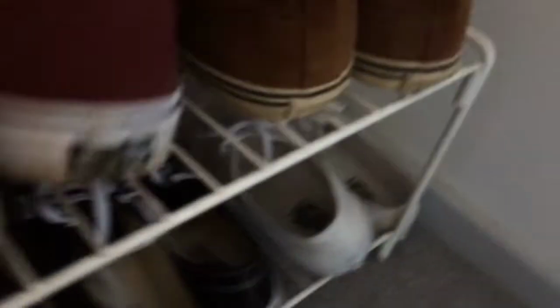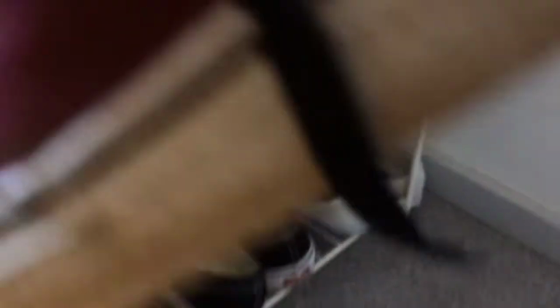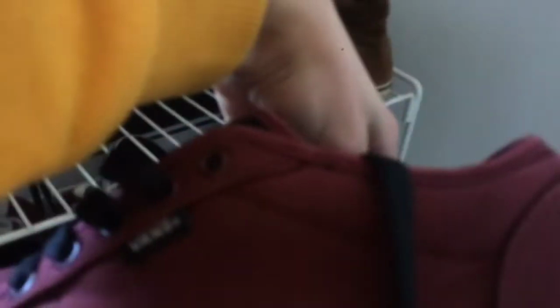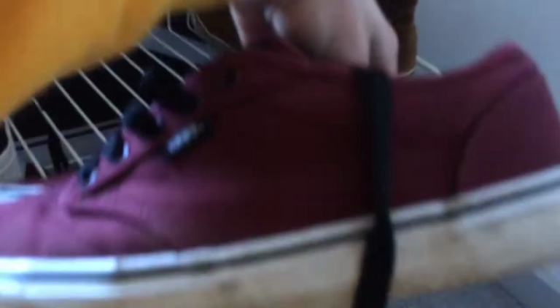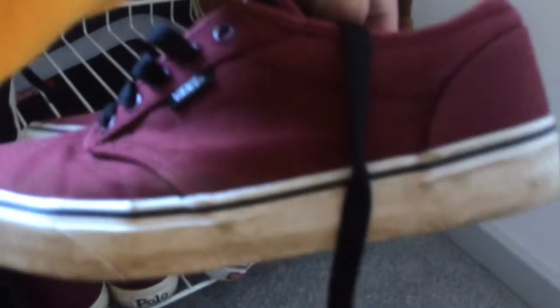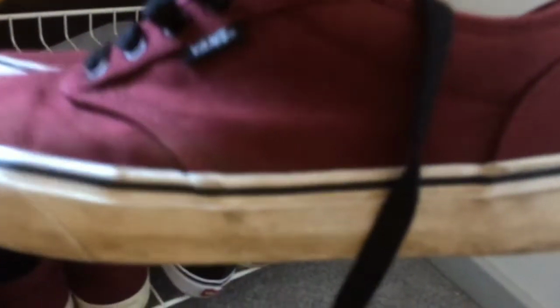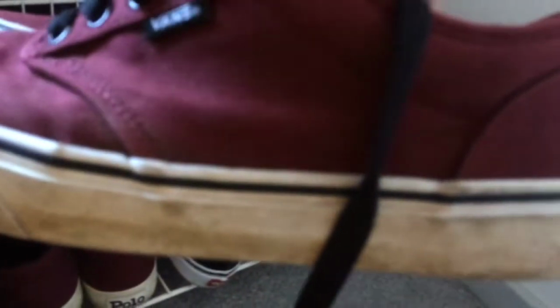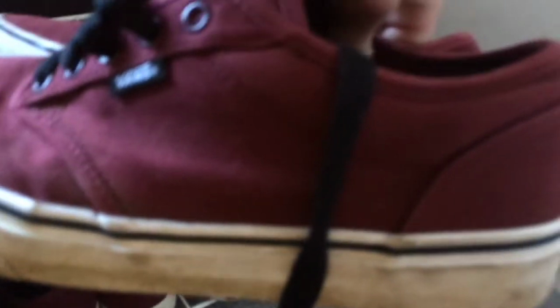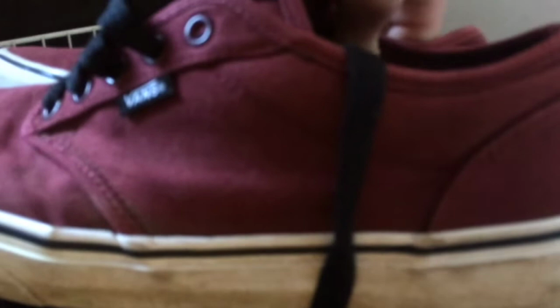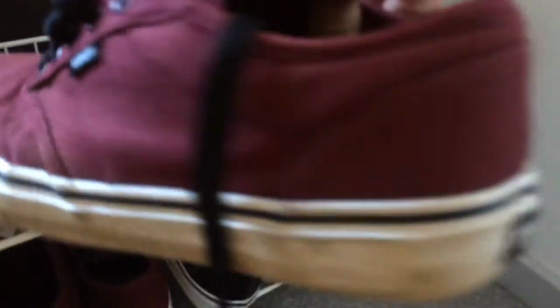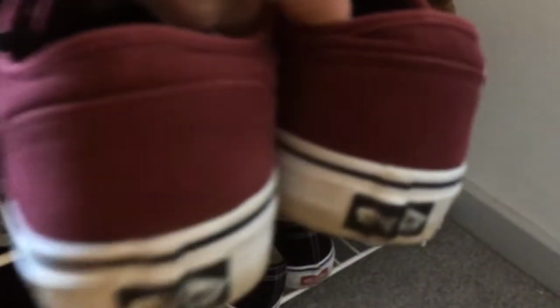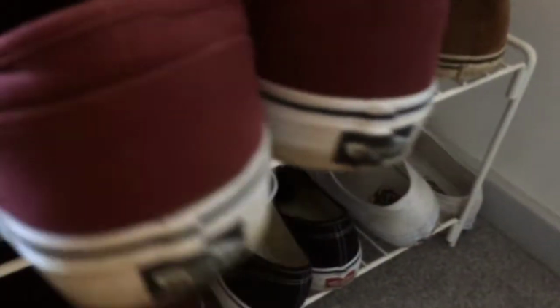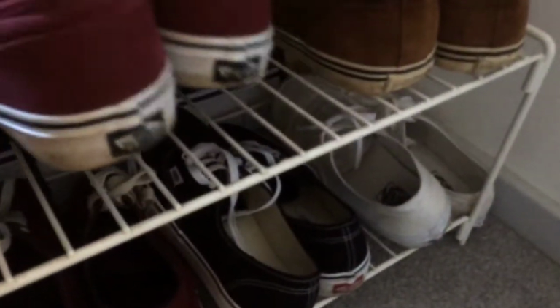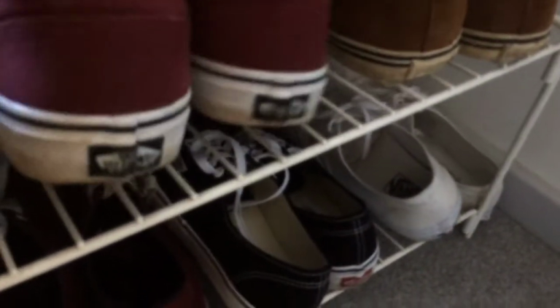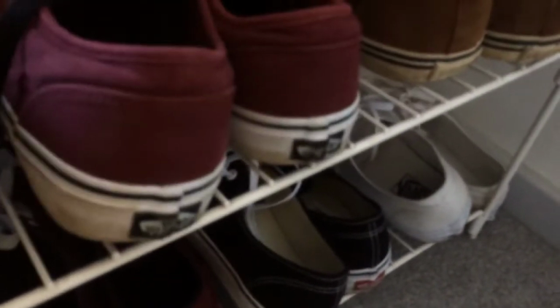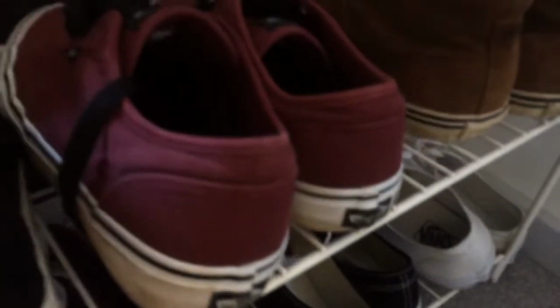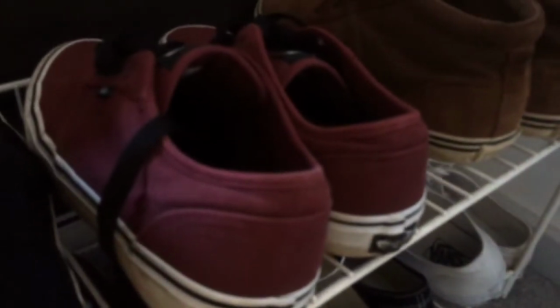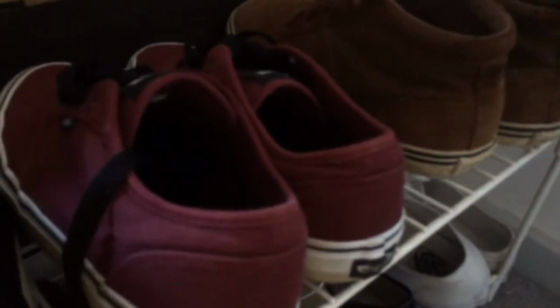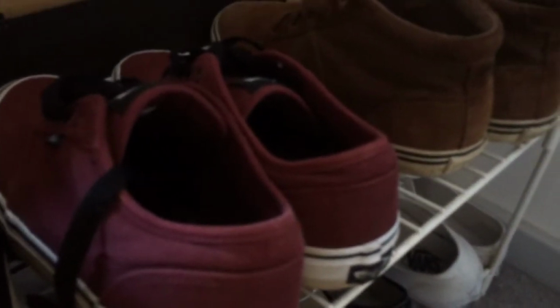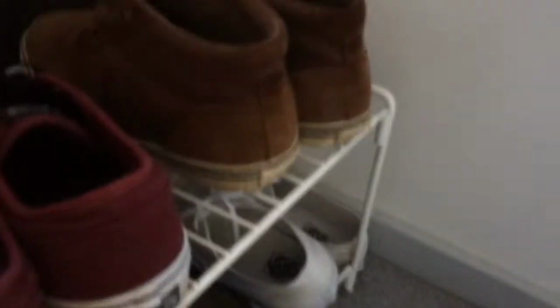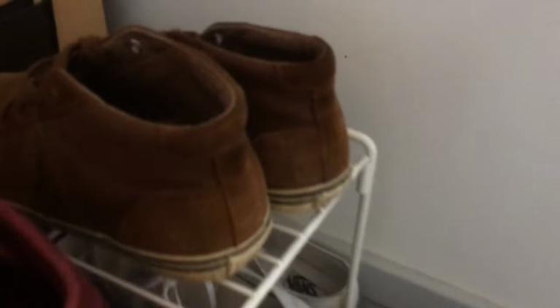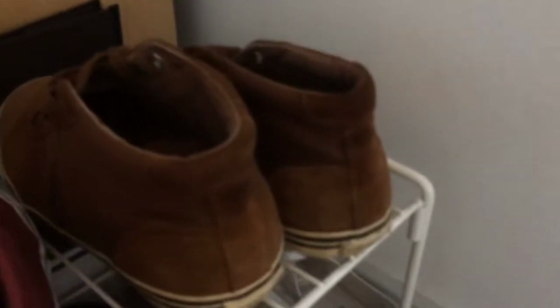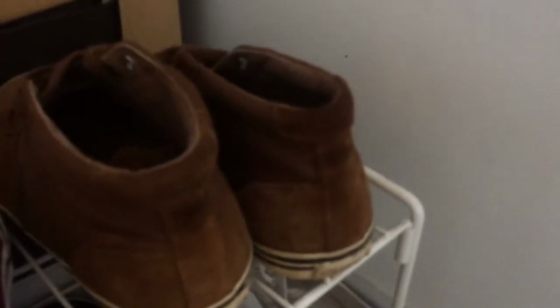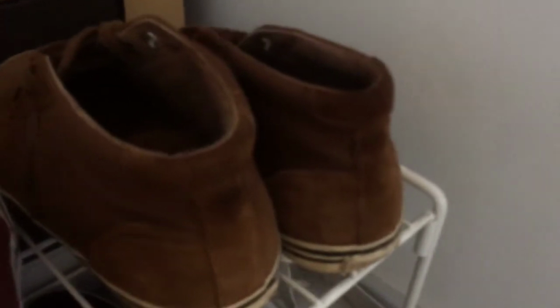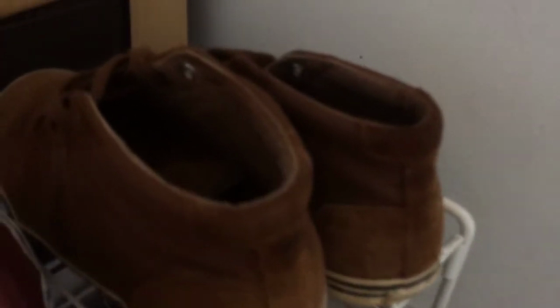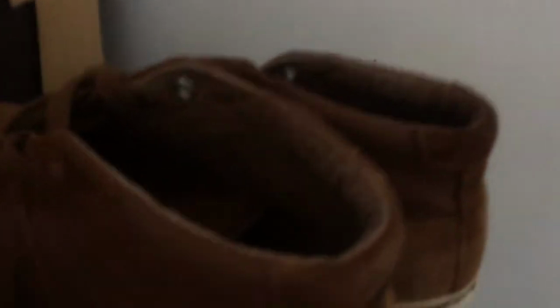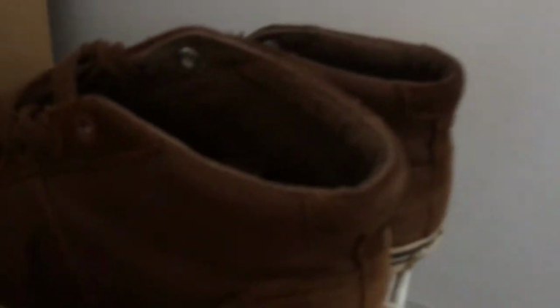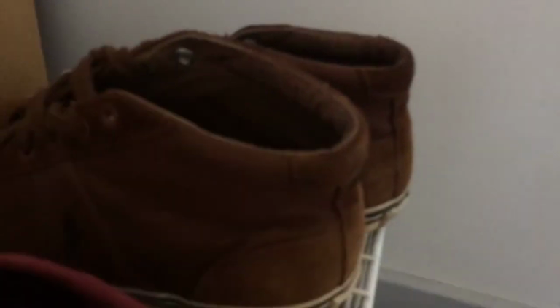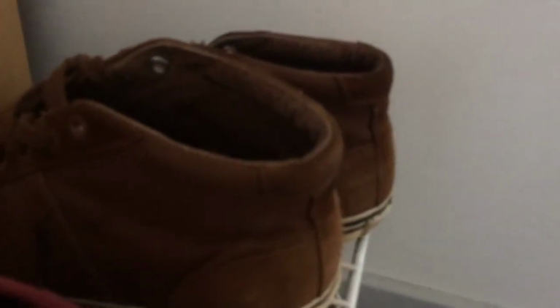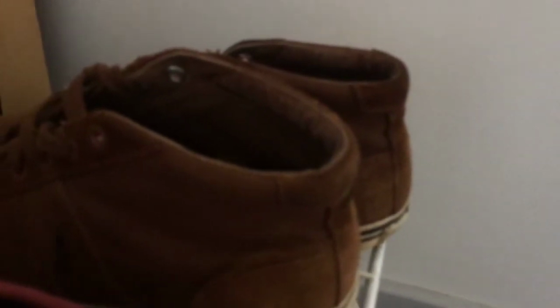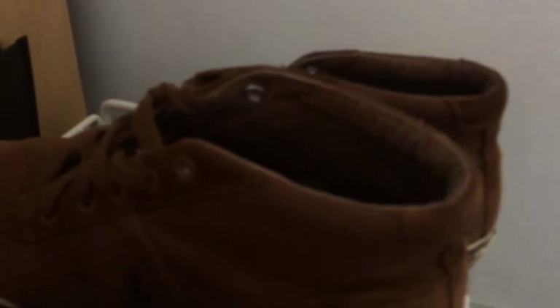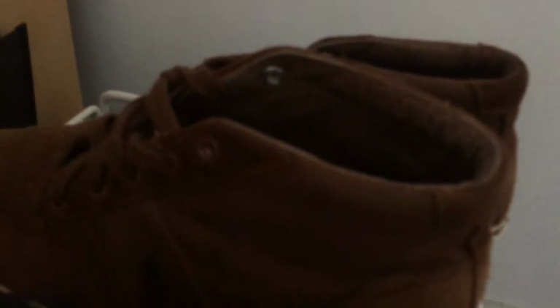They are sort of higher than the Vans Authentics, which is what I quite like about them, but they're not as high up as the skate highs. And then these are another pair of high tops — these are Polo Ralph Lauren.